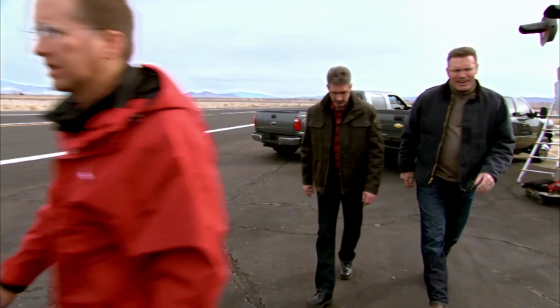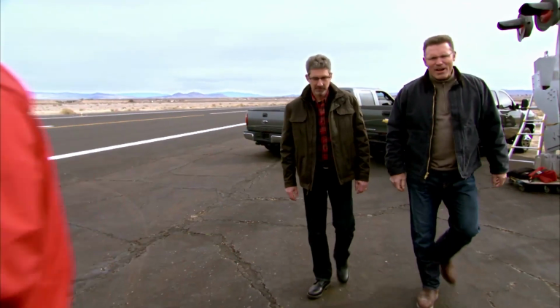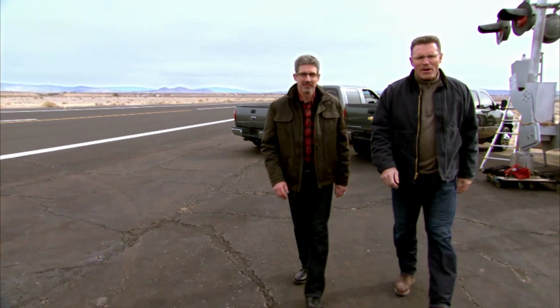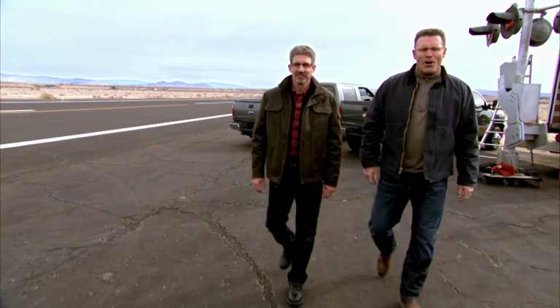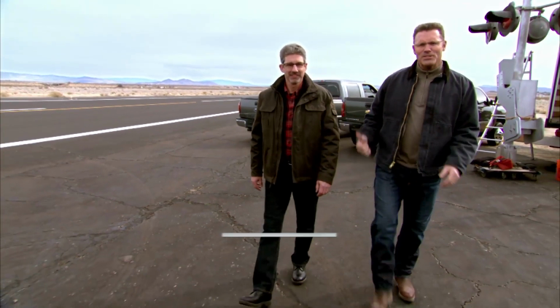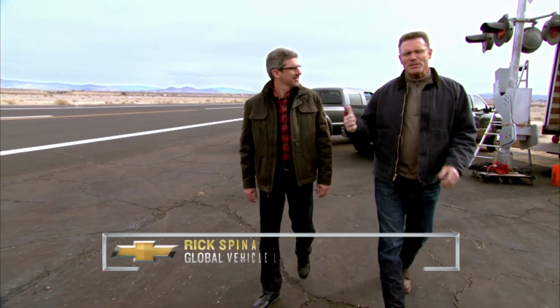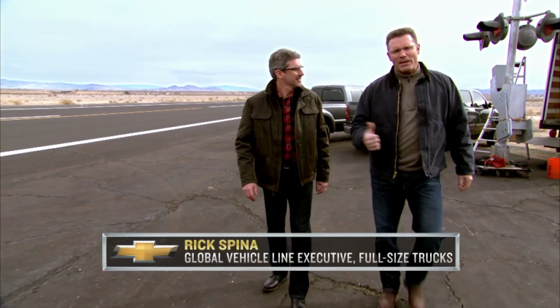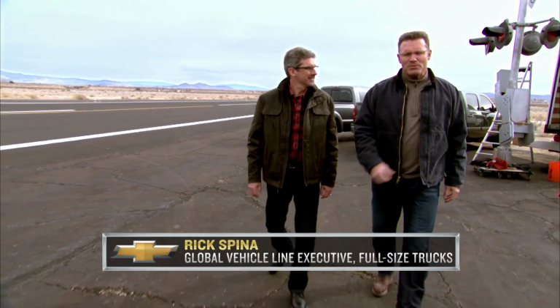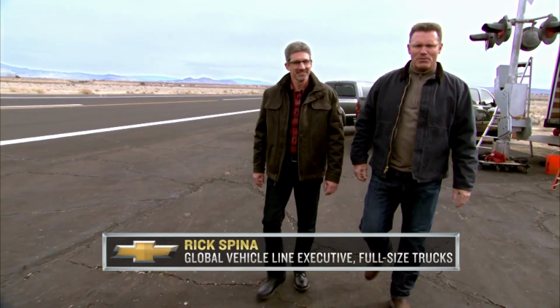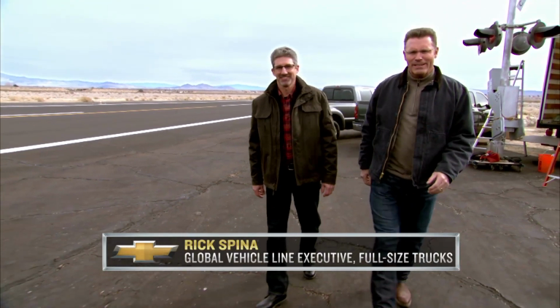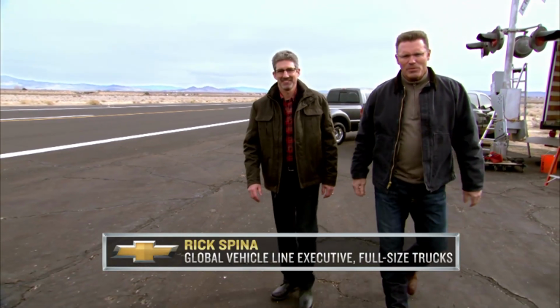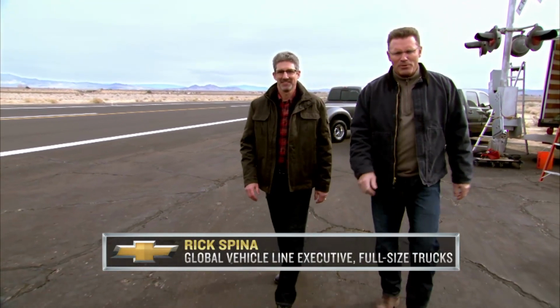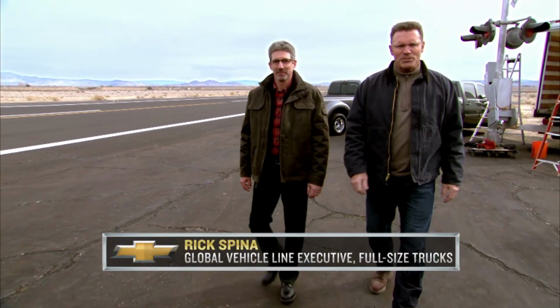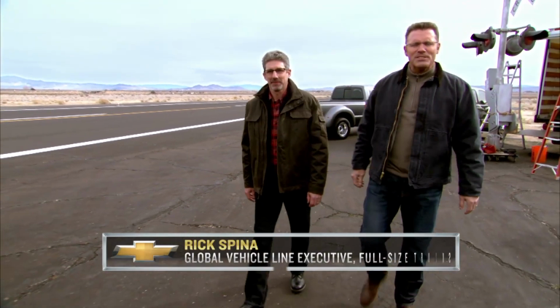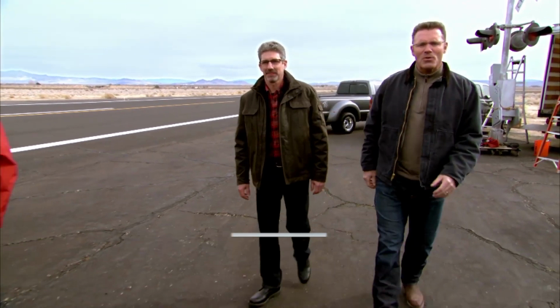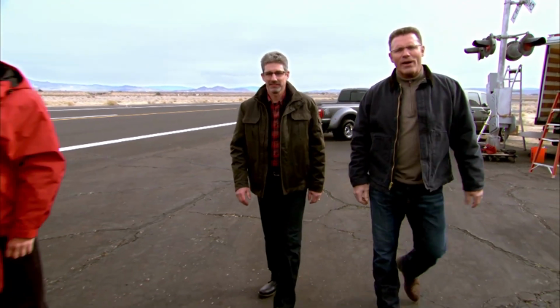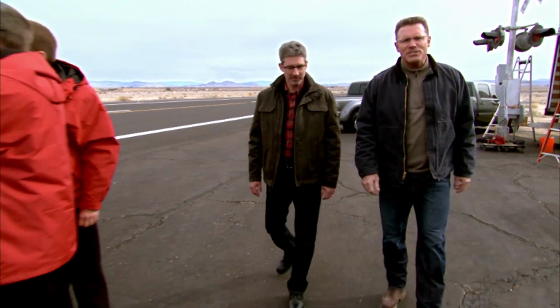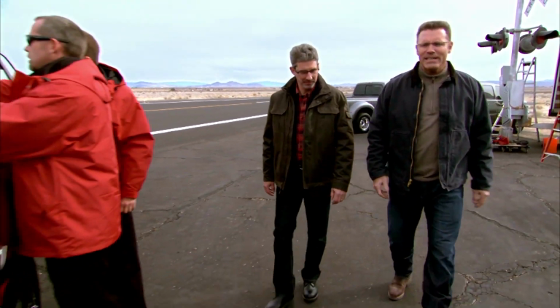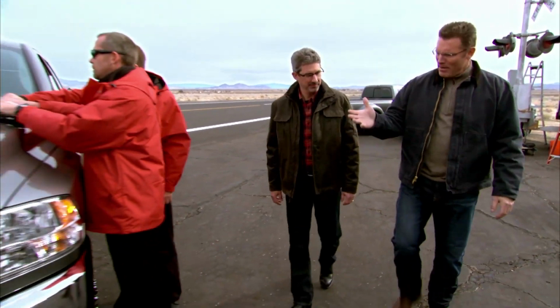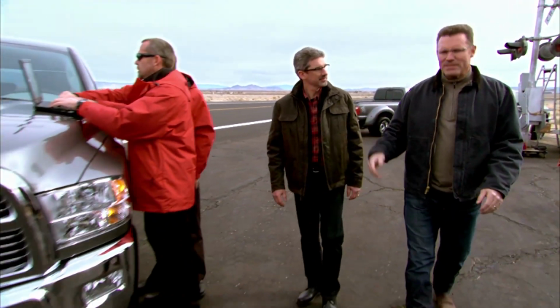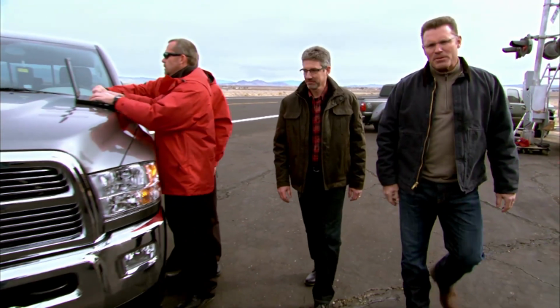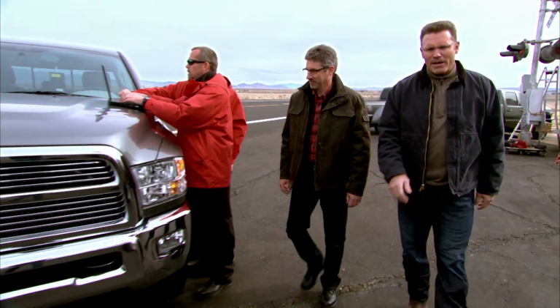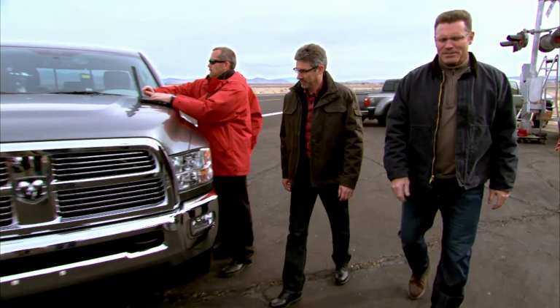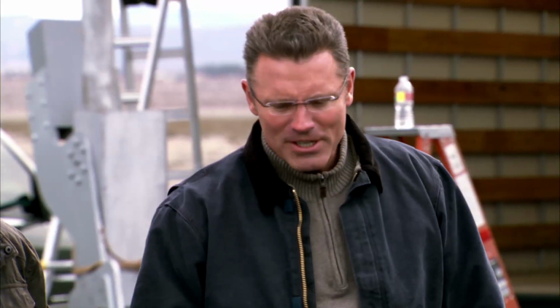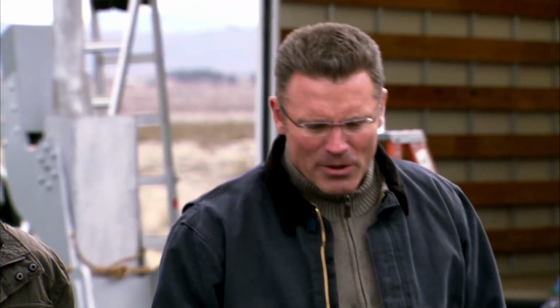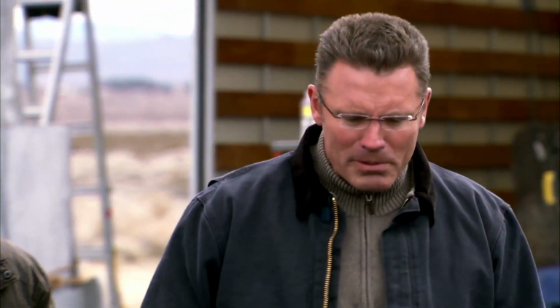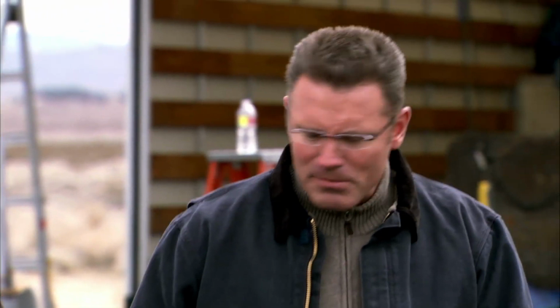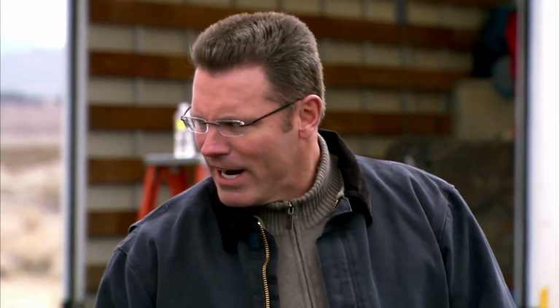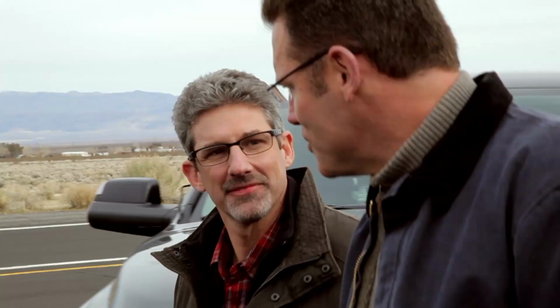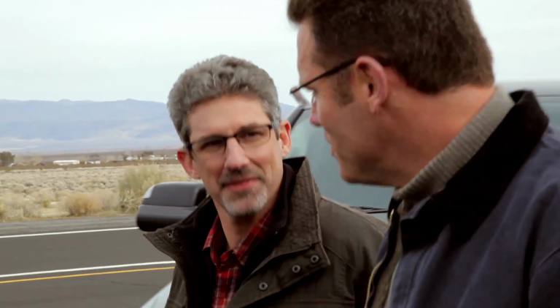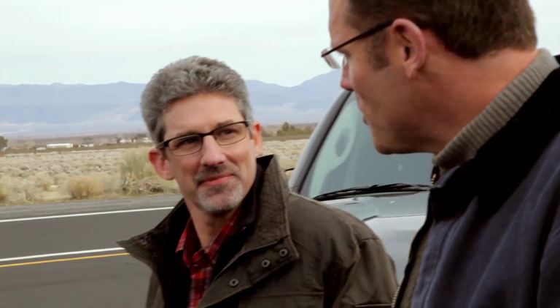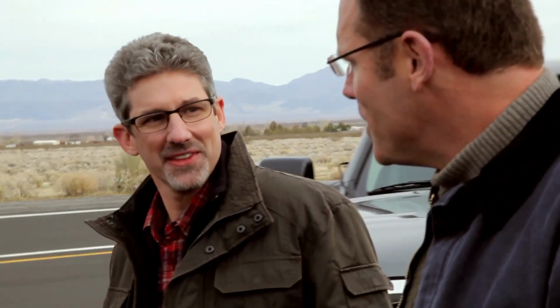Hi there. I'm Howie Long and this is Rick Spina from Chevrolet. We're here to put the Chevy Silverado HD up against its competitors. Rick, we appear to be at an airstrip. What are we doing here?